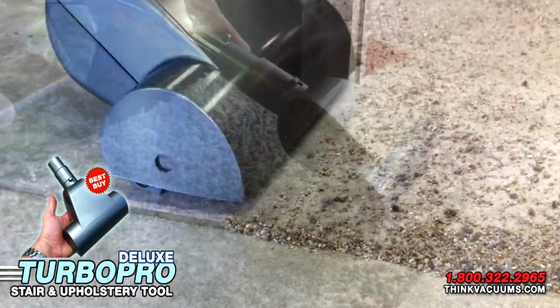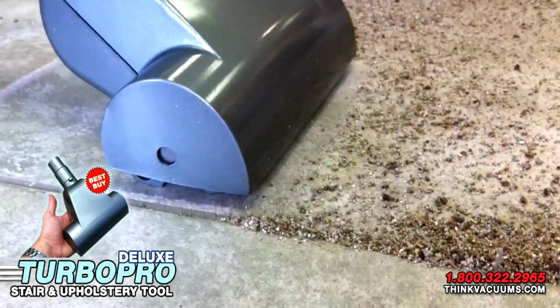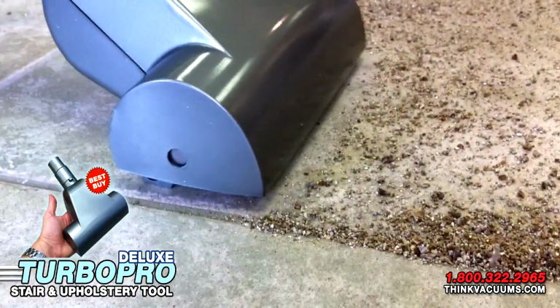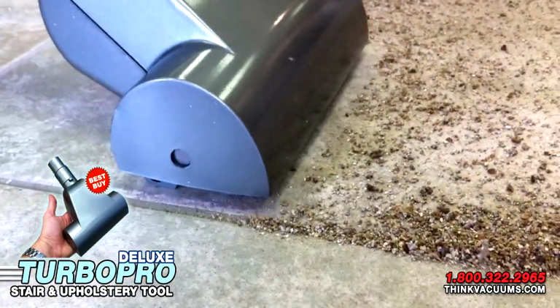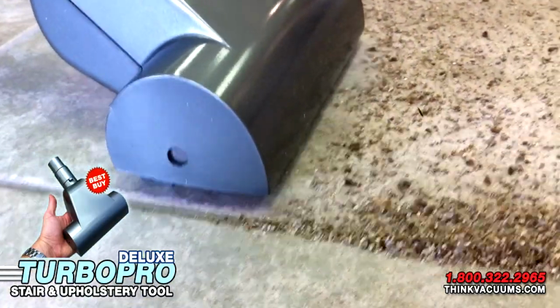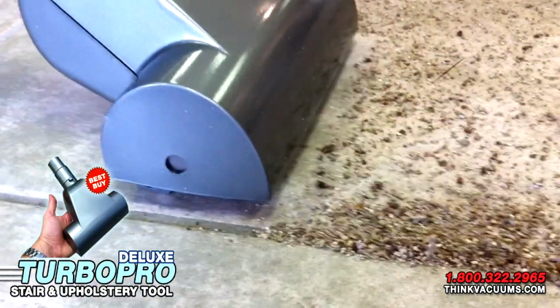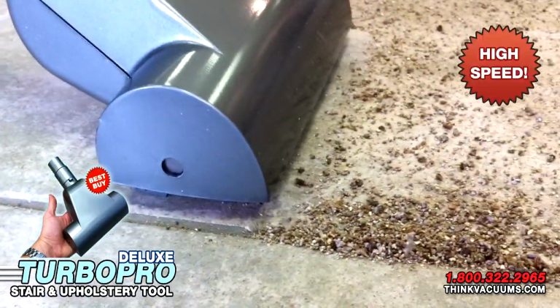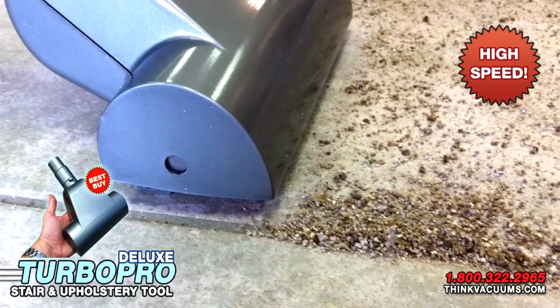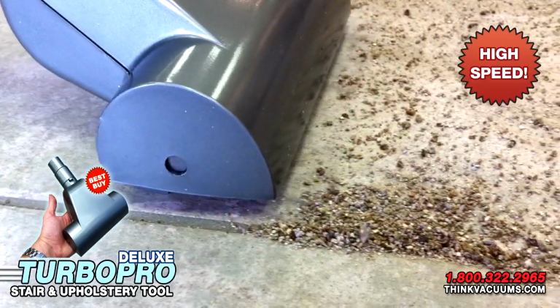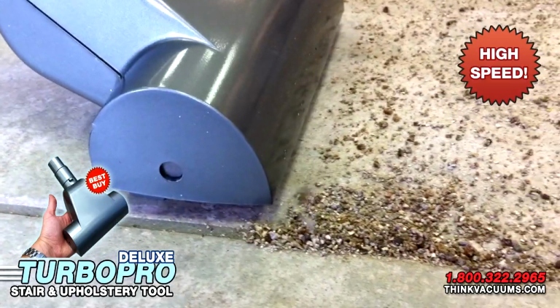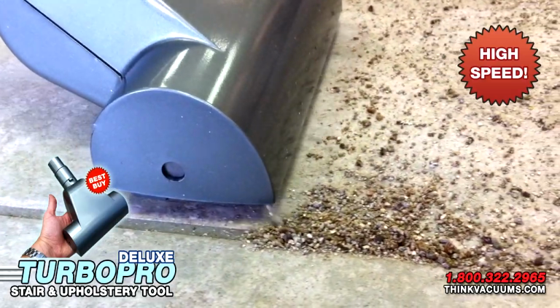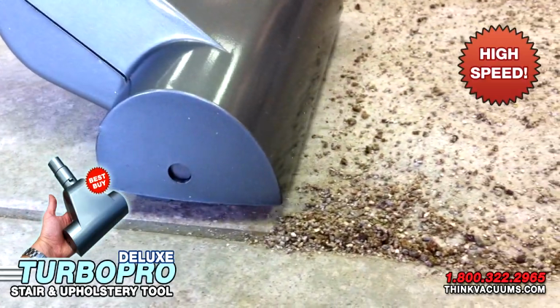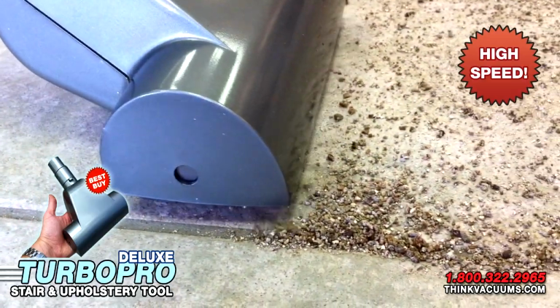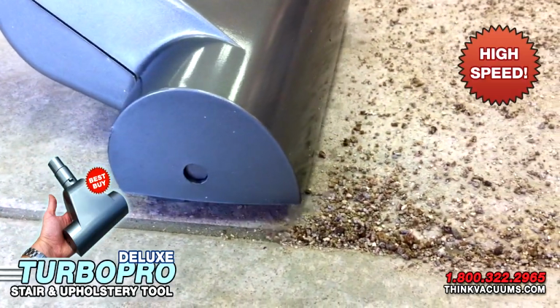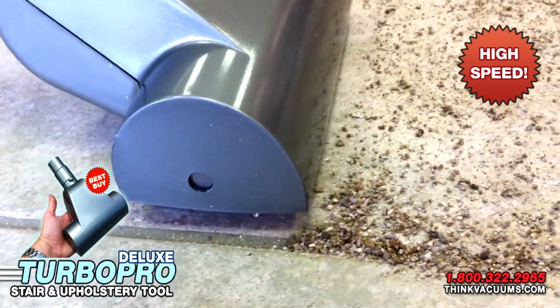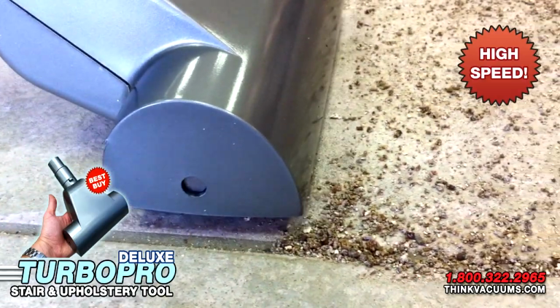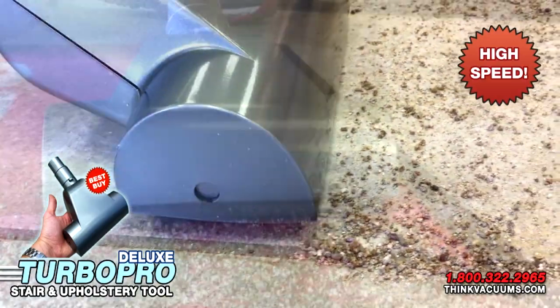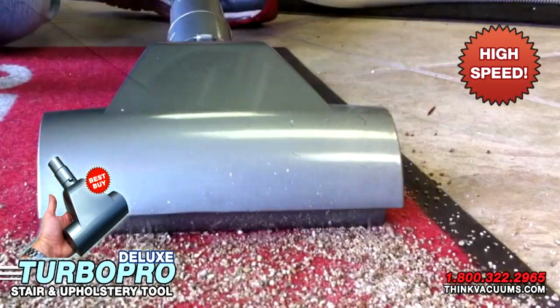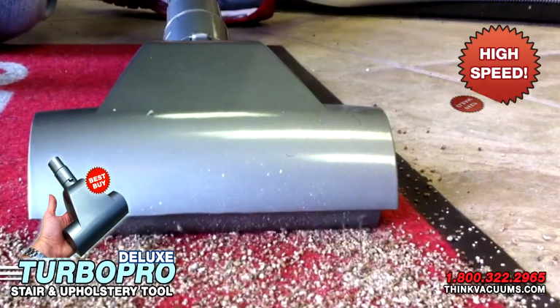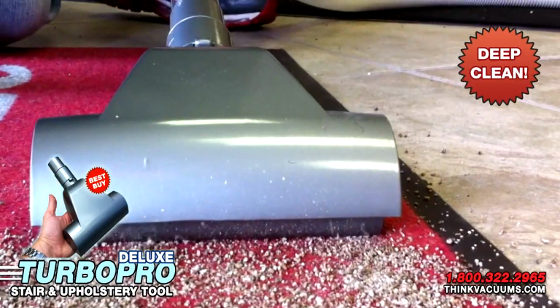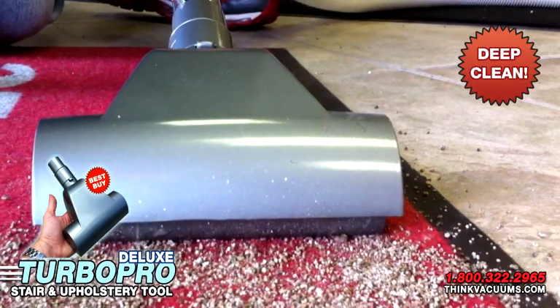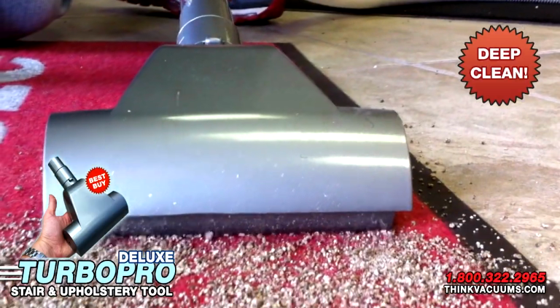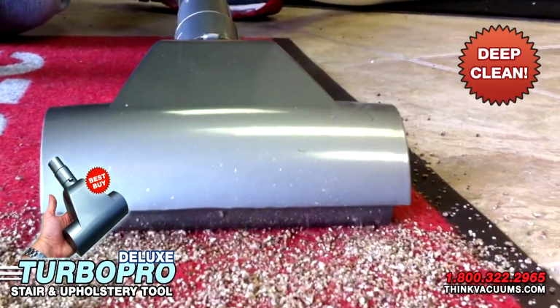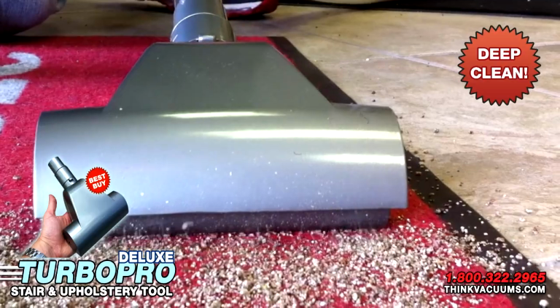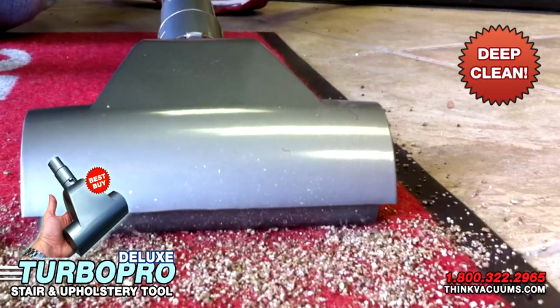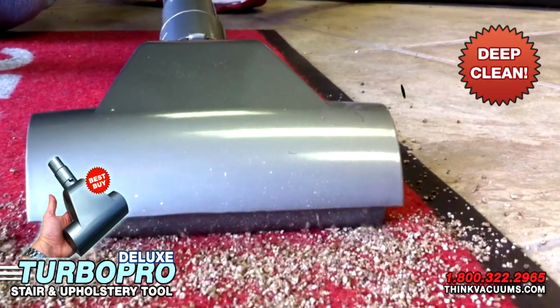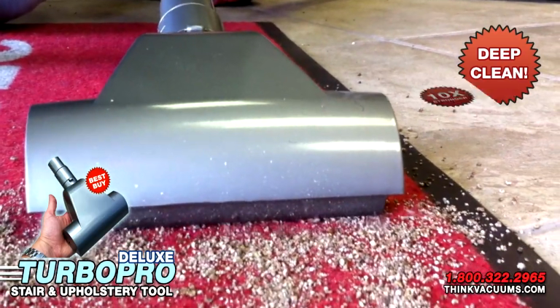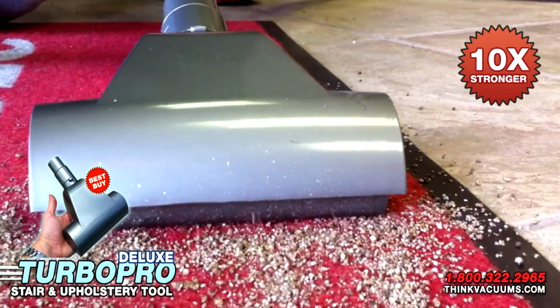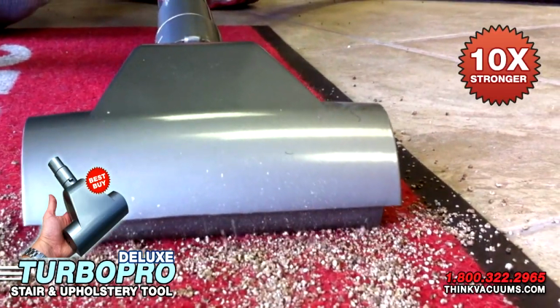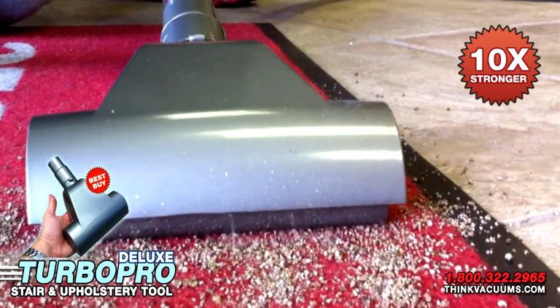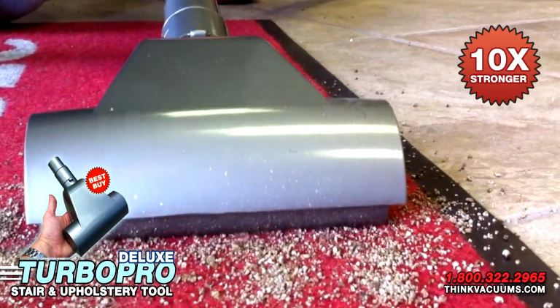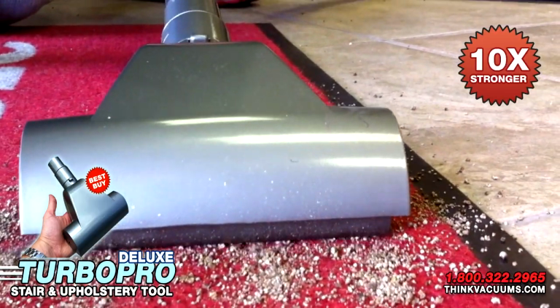Take advantage of its powerful high-speed suction. The Turbo Pro Deluxe's new 24-blade fan turbine propels the brush roller to clean even deeper. It's approximately 10 times stronger than the closest competitor.